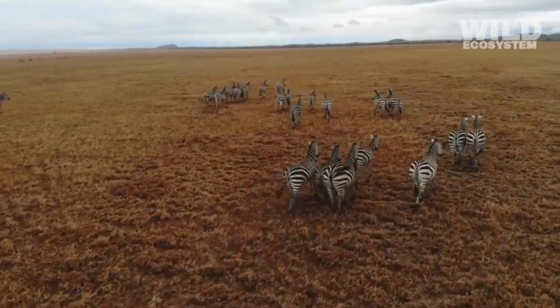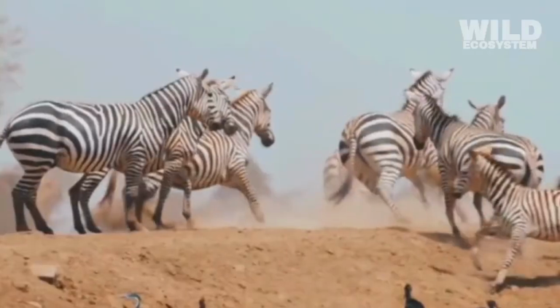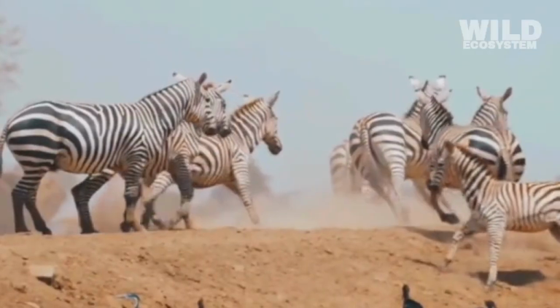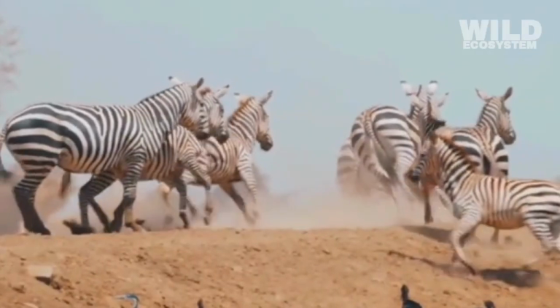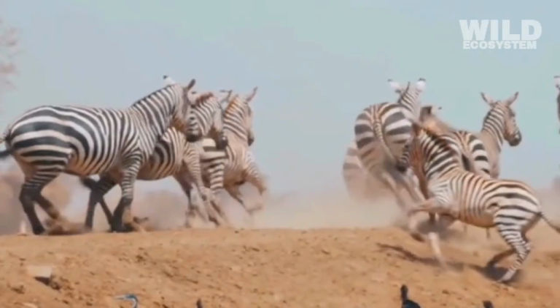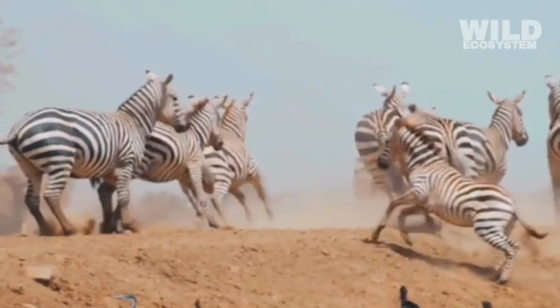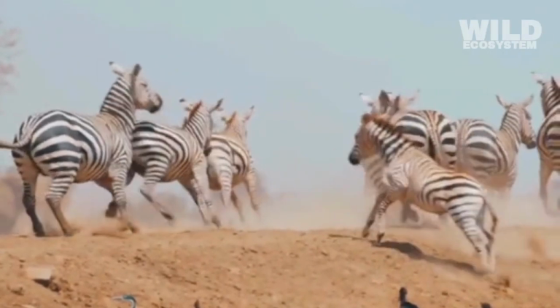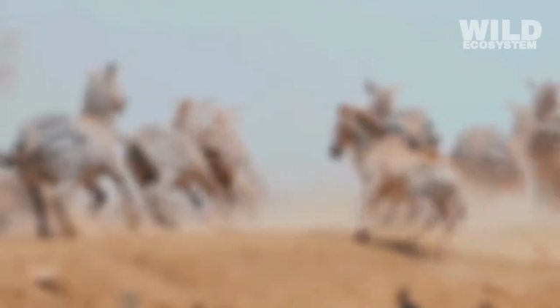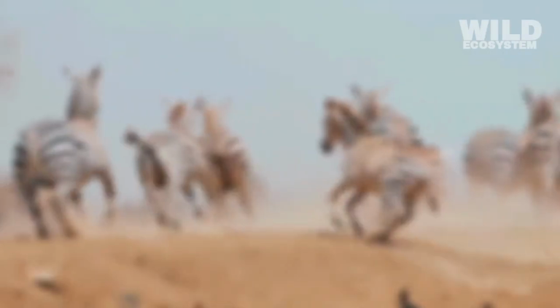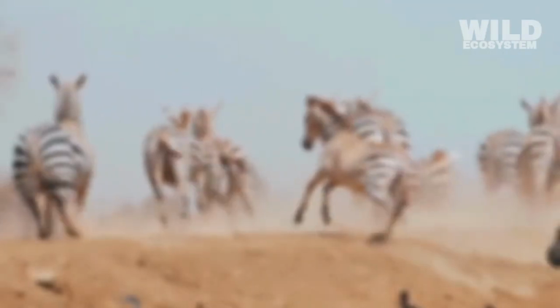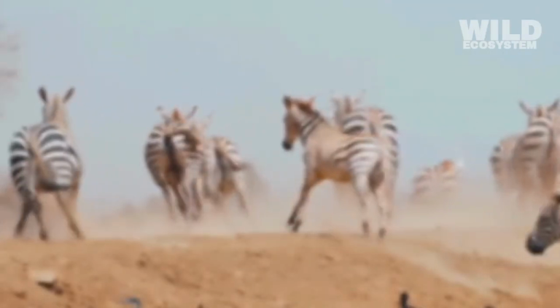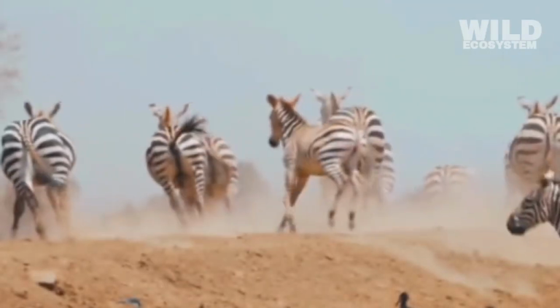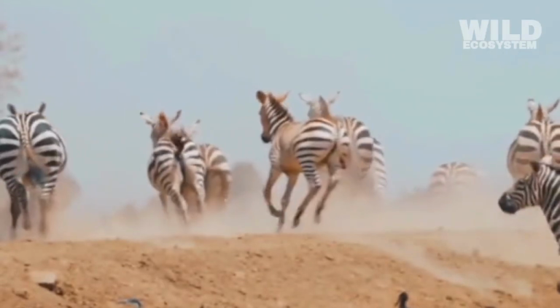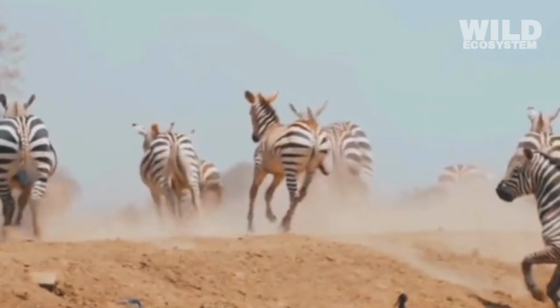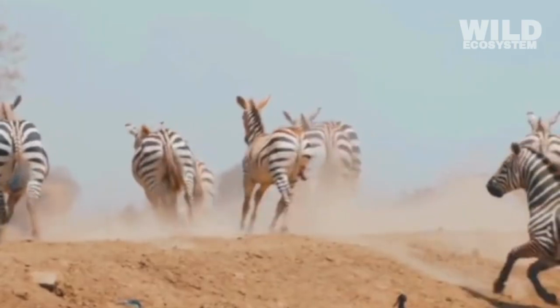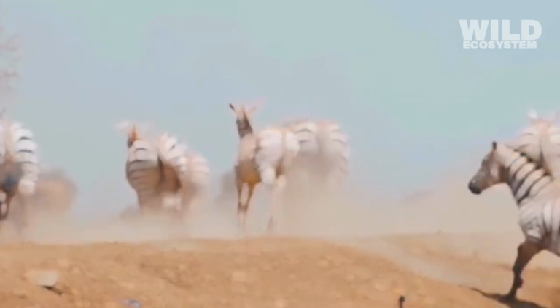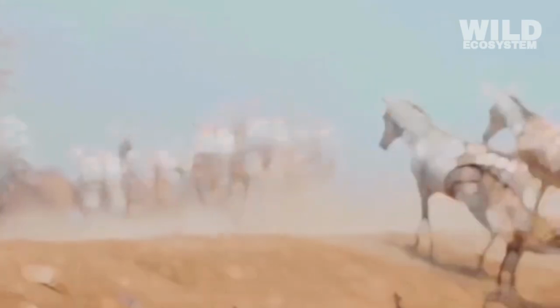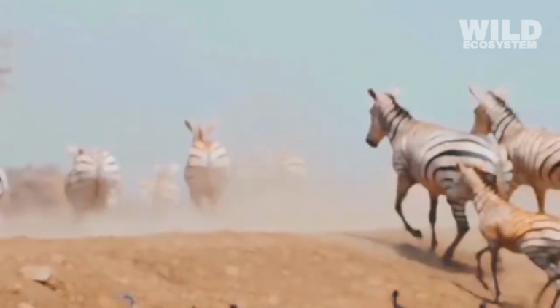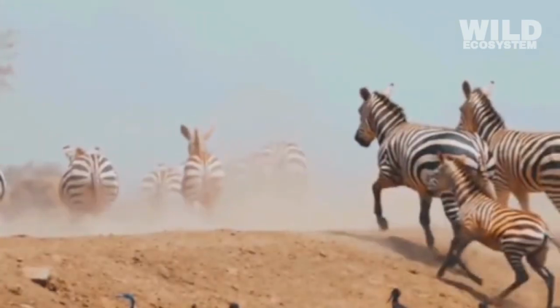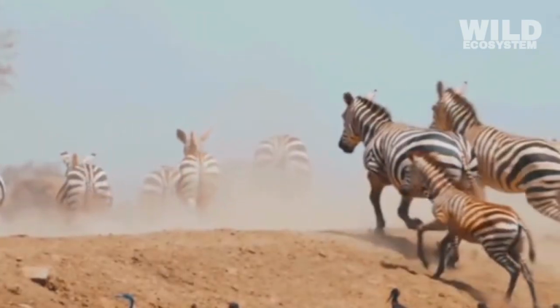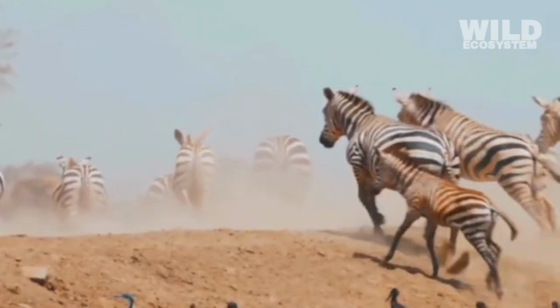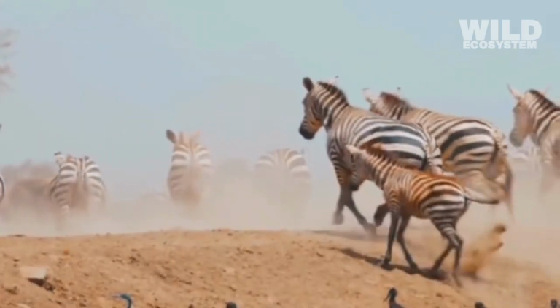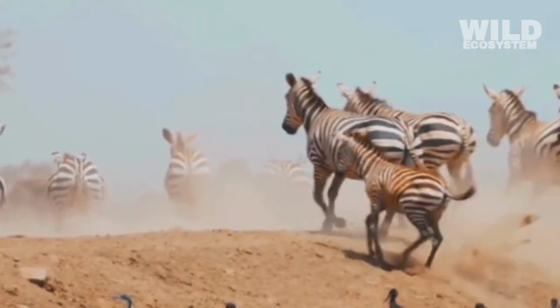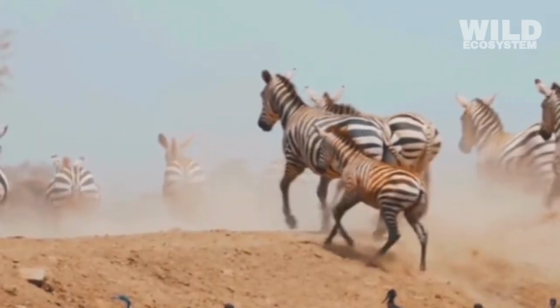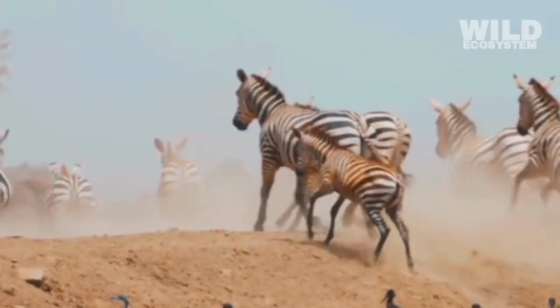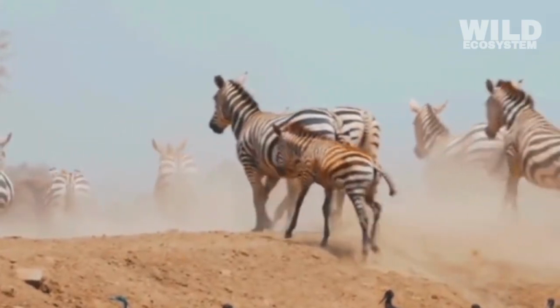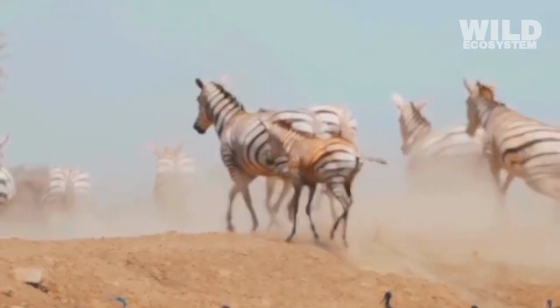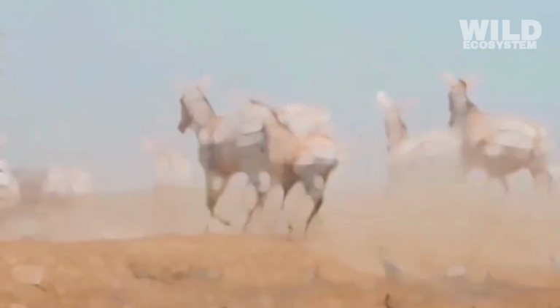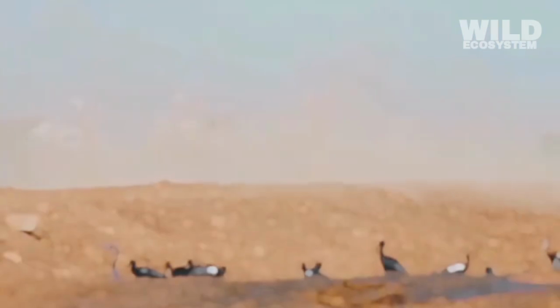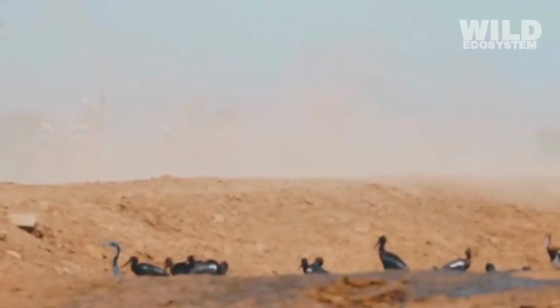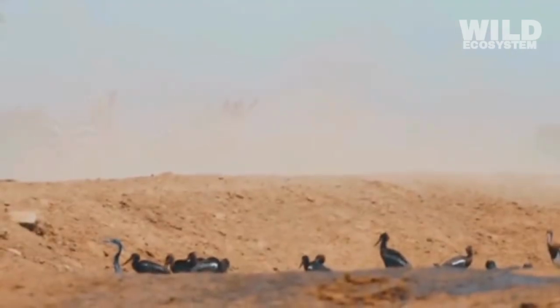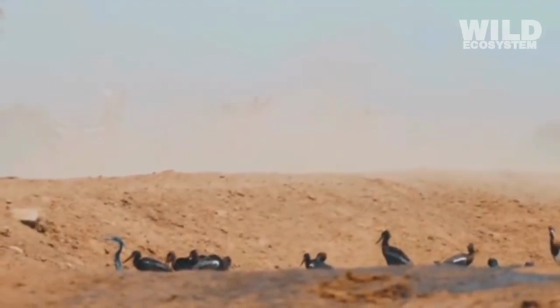Instead of seeing one clear target, predators see a fast-moving maze of patterns. This makes it harder to judge speed, distance, and direction, helping zebras escape more effectively.